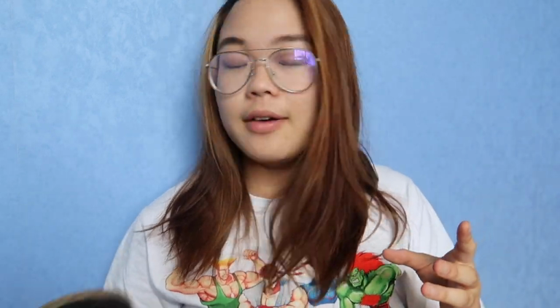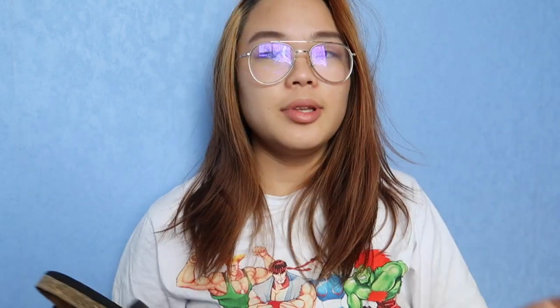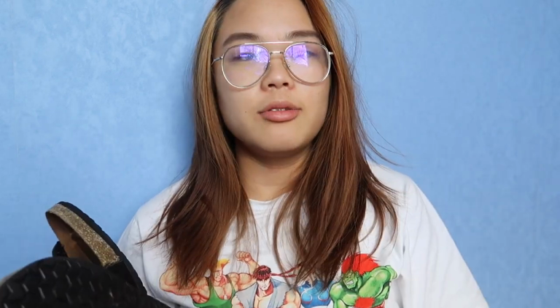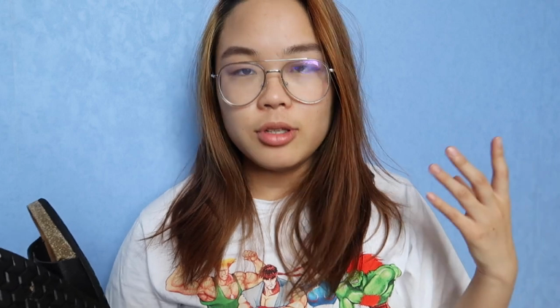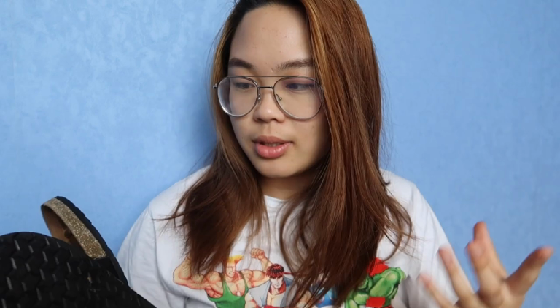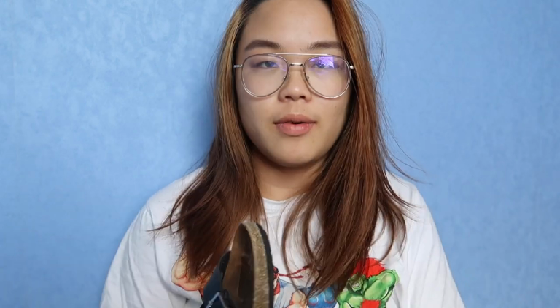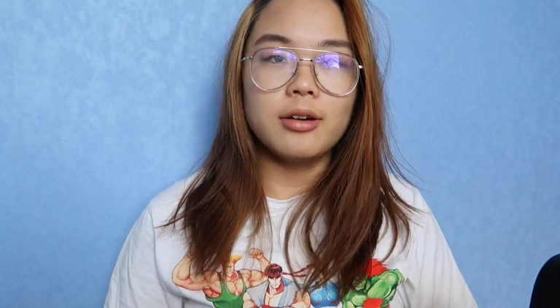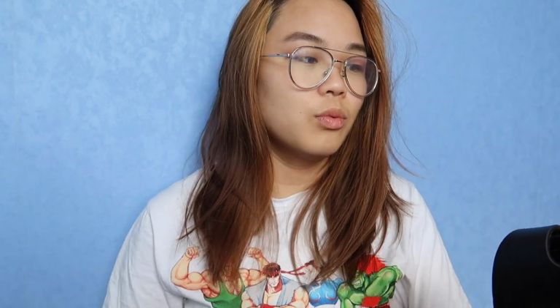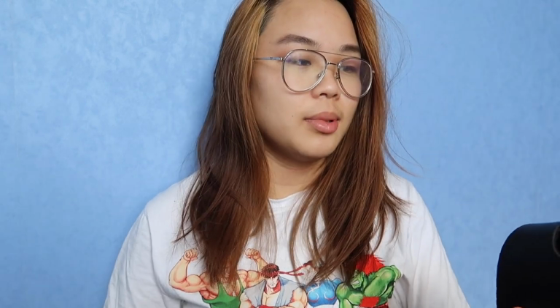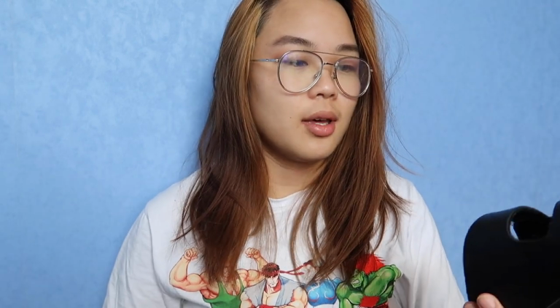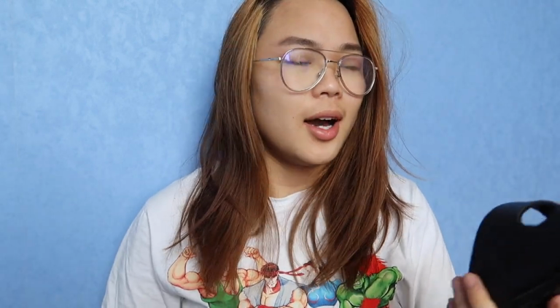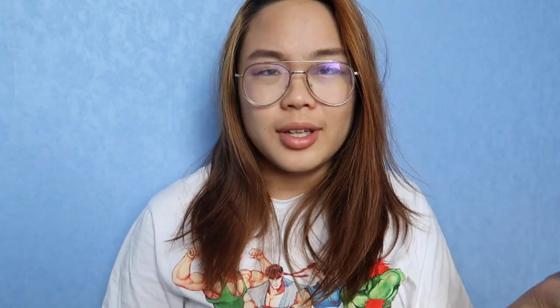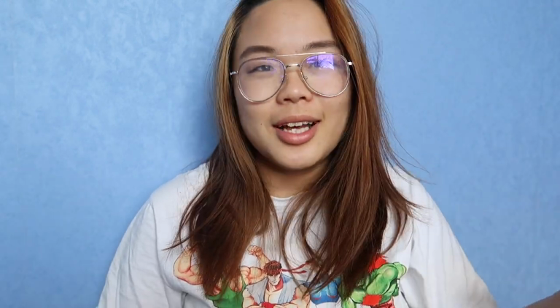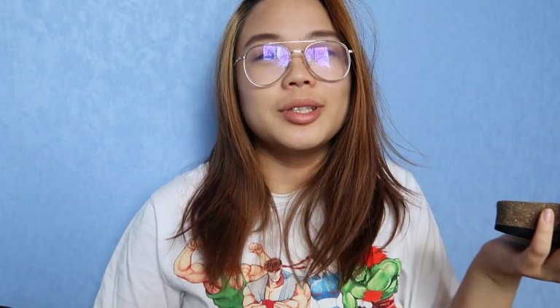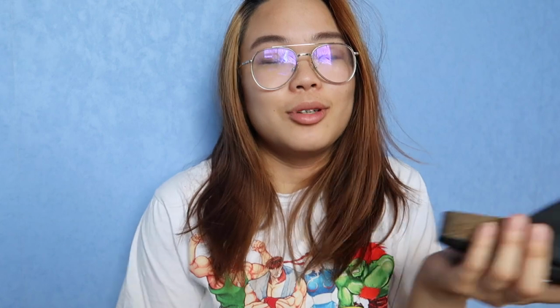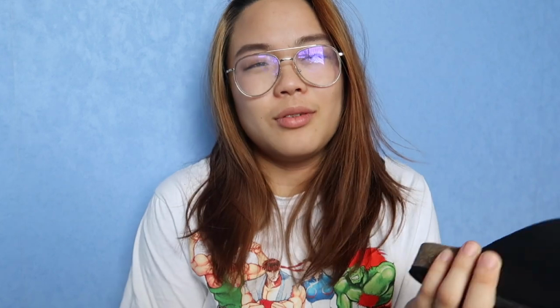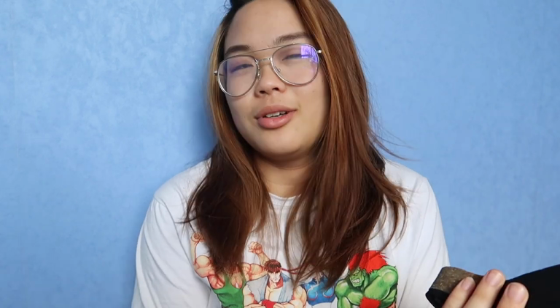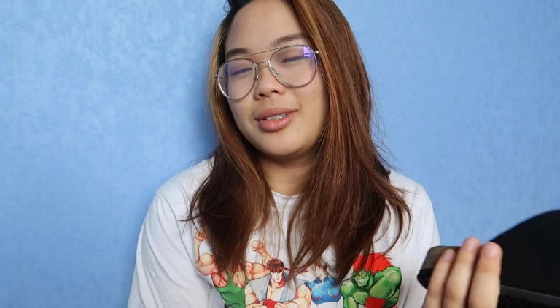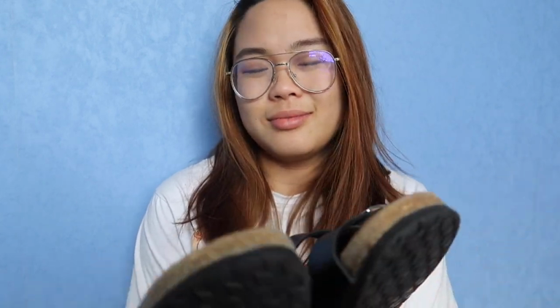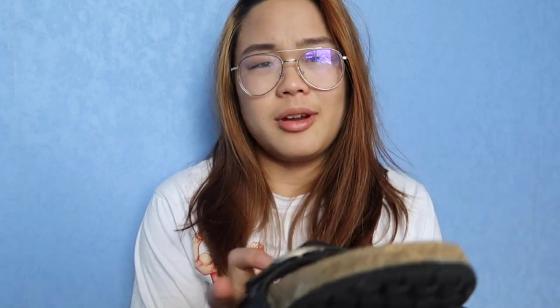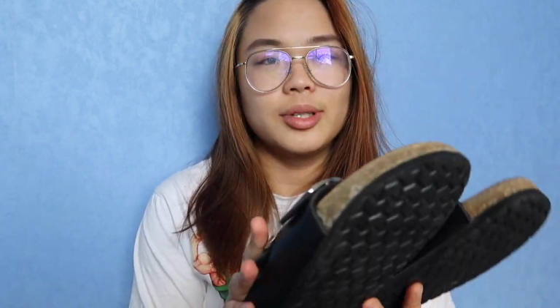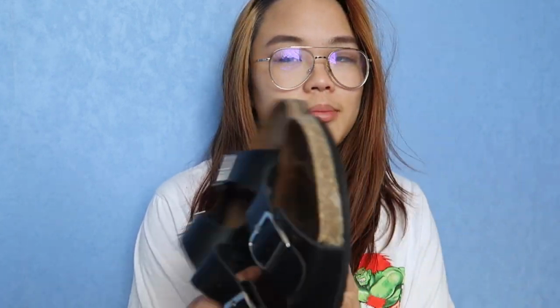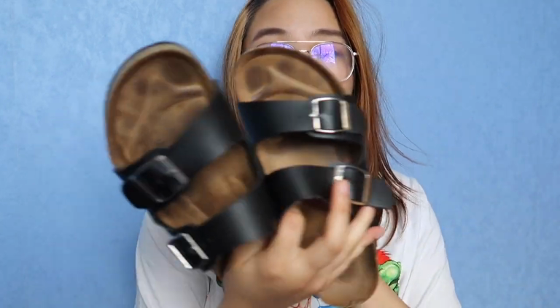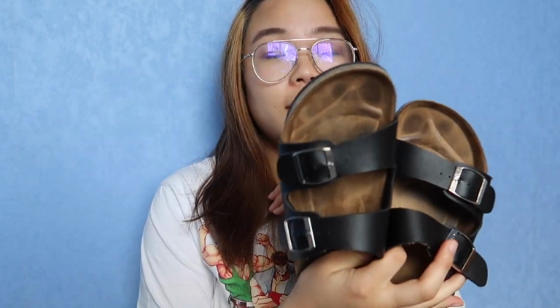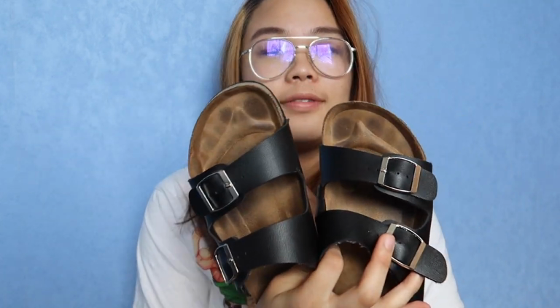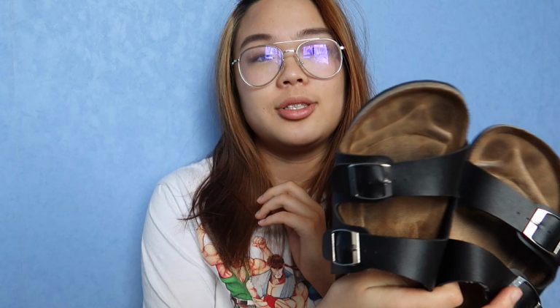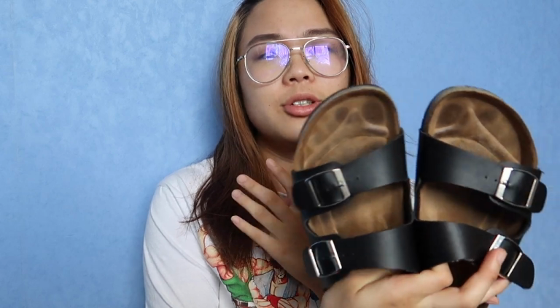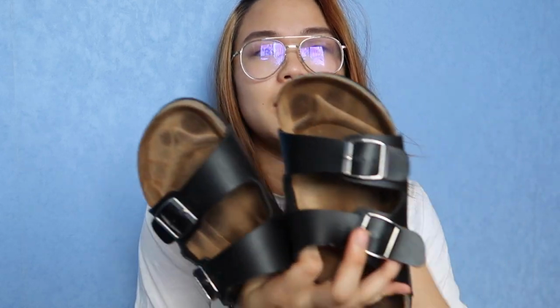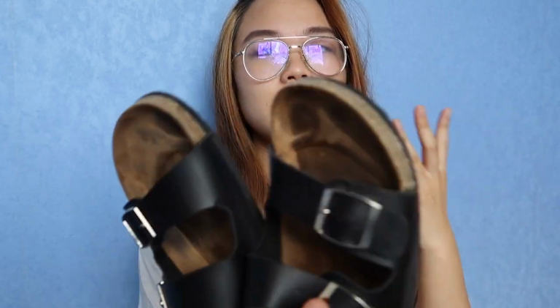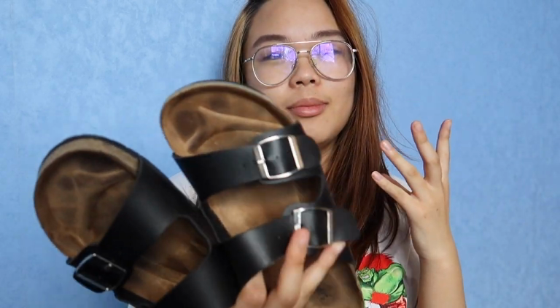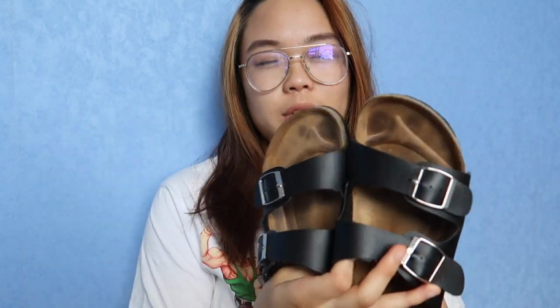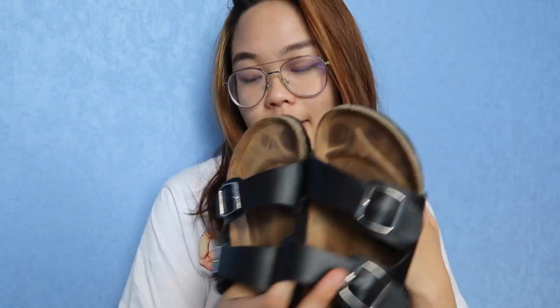But if you're someone who just wants something to wear around the house, or something that's gonna last you one summer, these are fine to use as house slippers or for walking around the house.